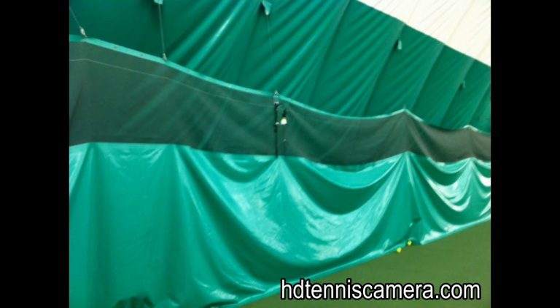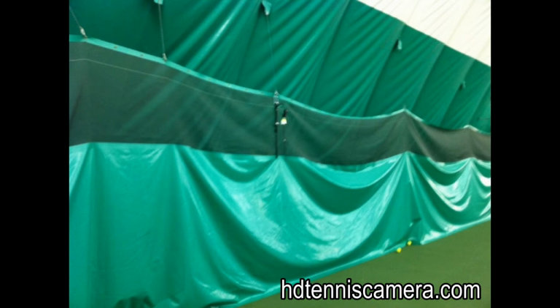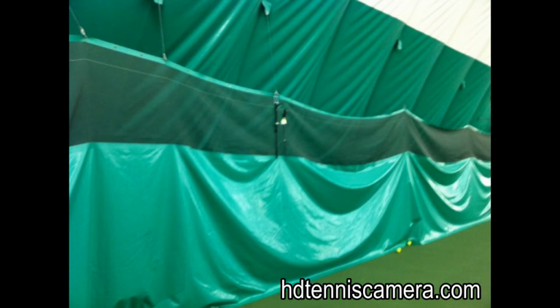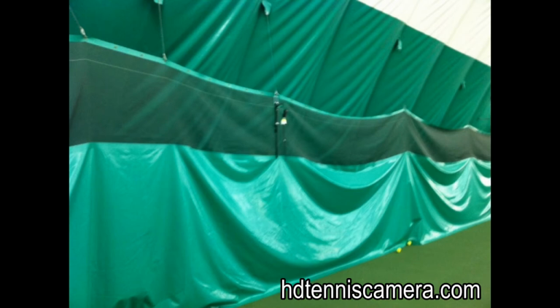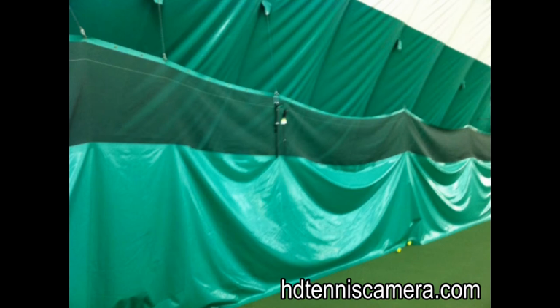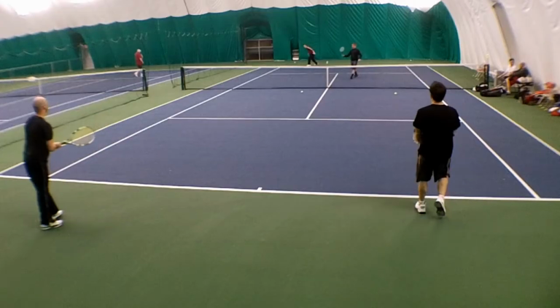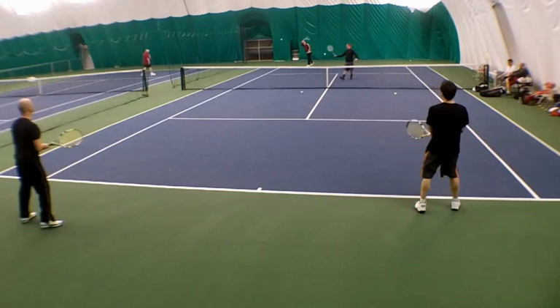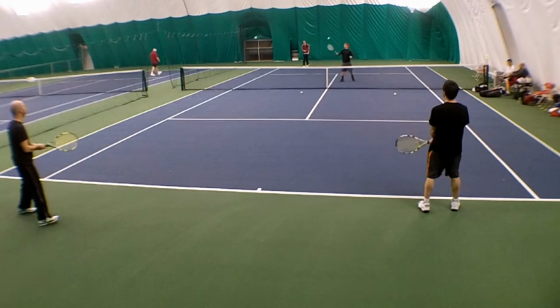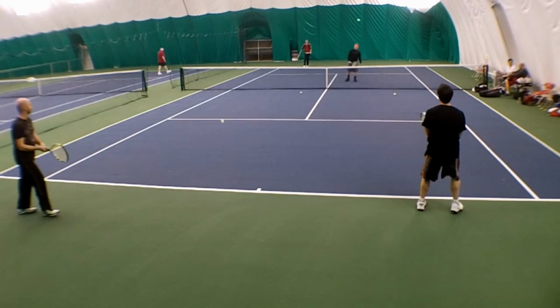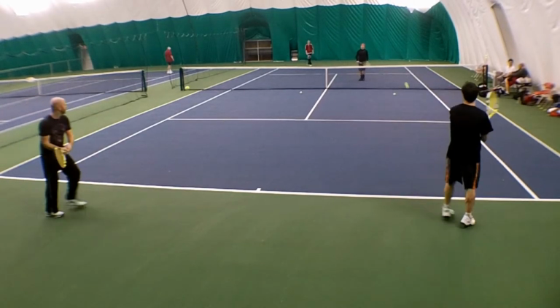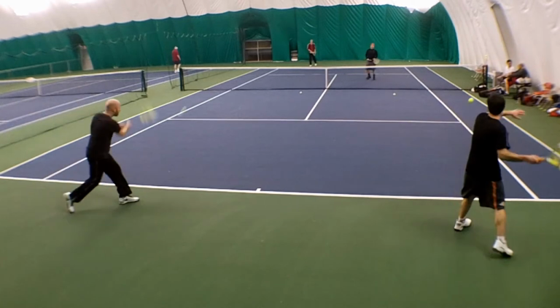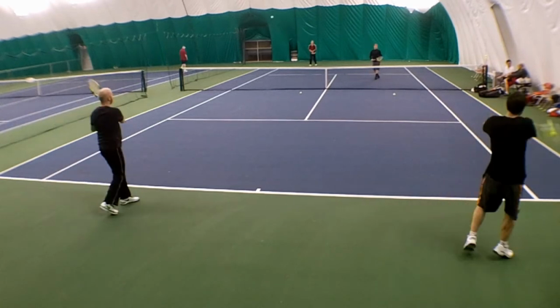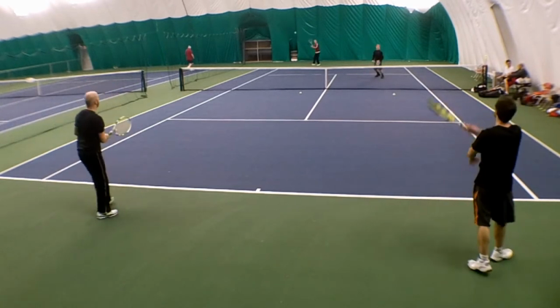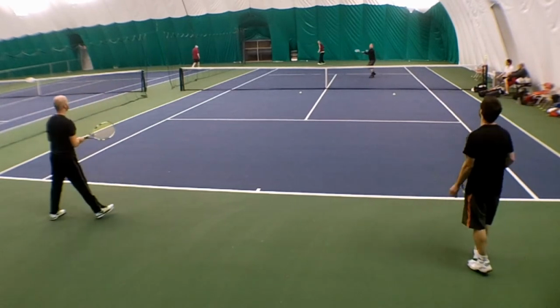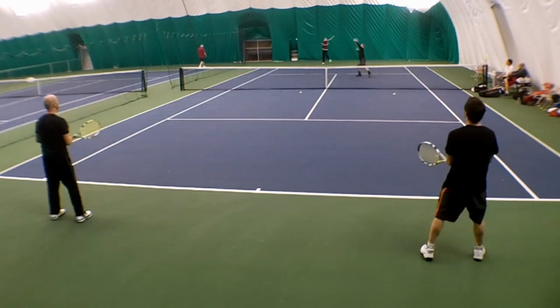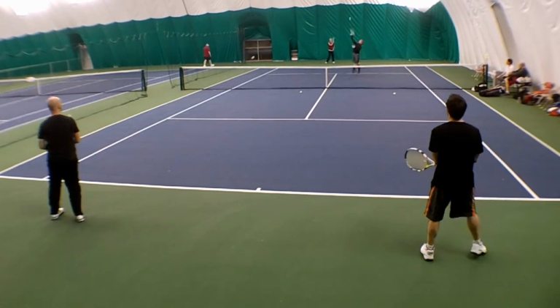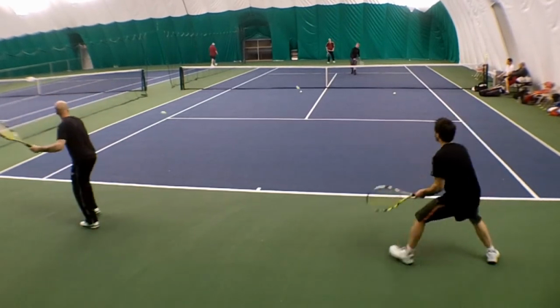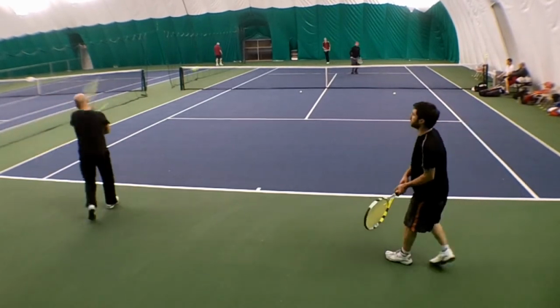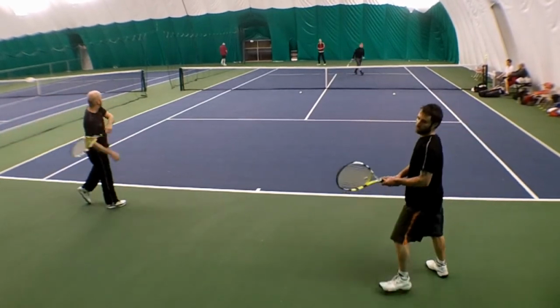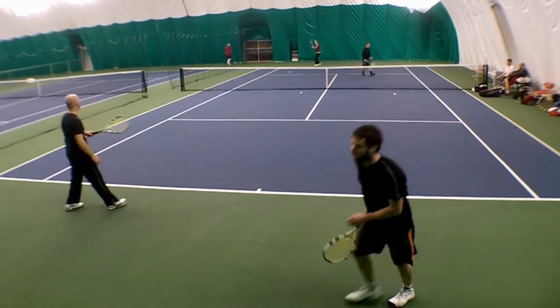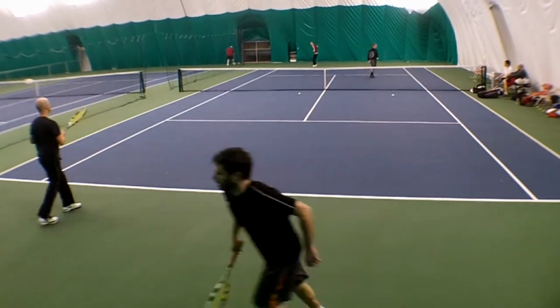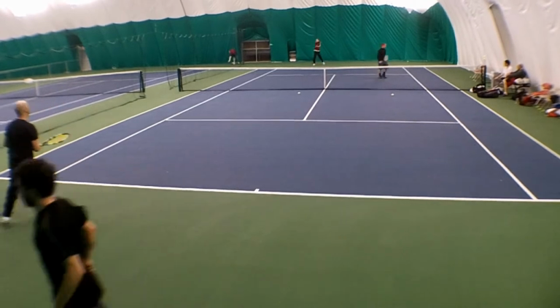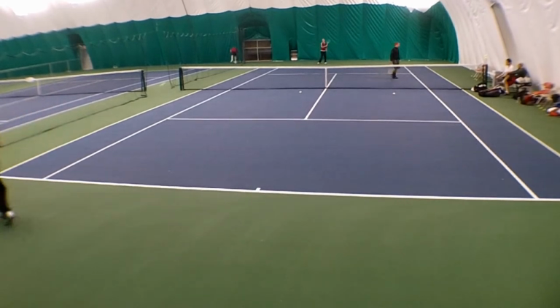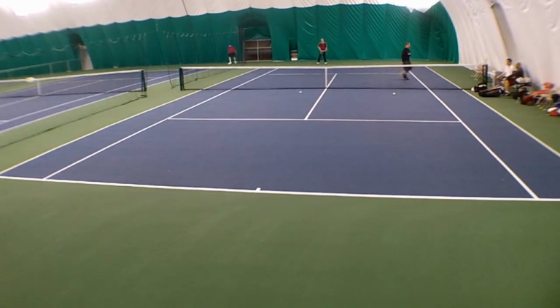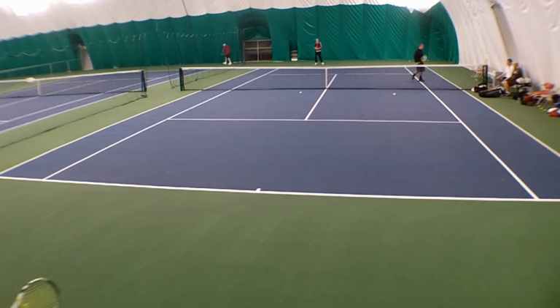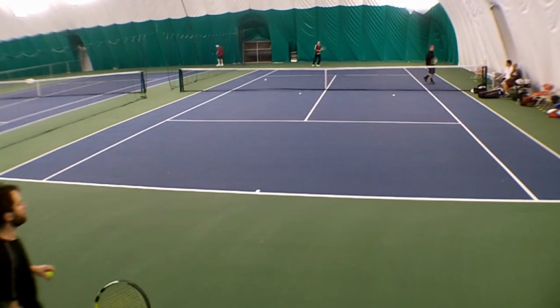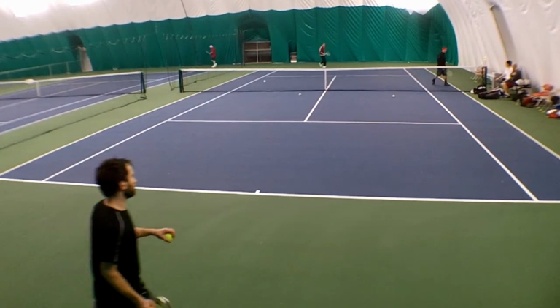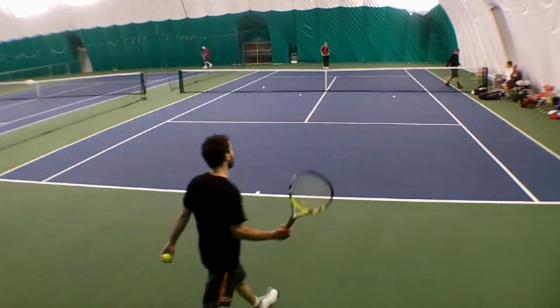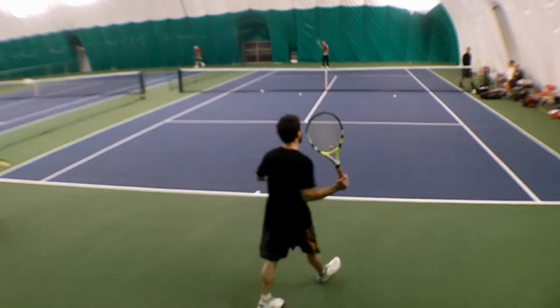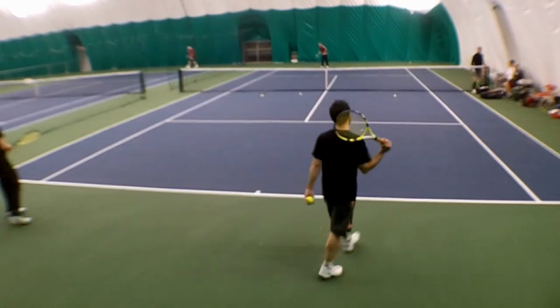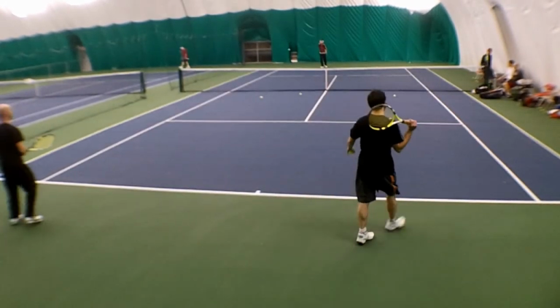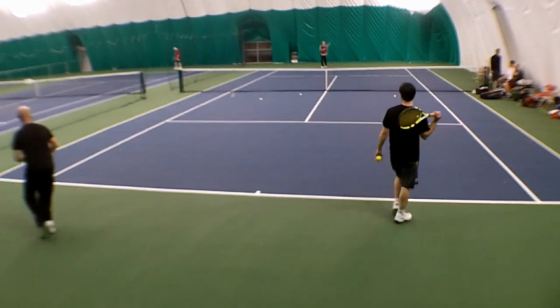Got a chance to test out the volley cam in a bubble structure. The camera is going to be closer to the court than on most courts, but you can see that we got a pretty good look at the baseline in the front and we can see all four players pretty clearly on the court.